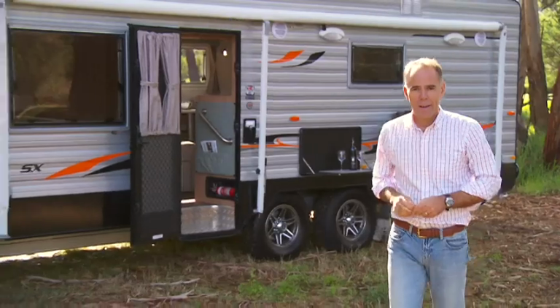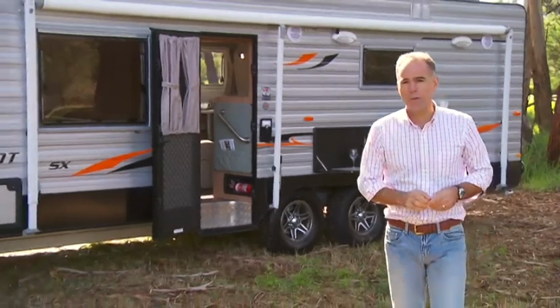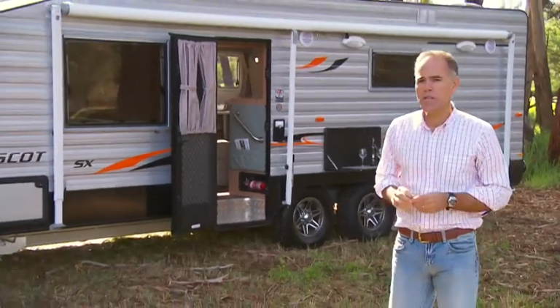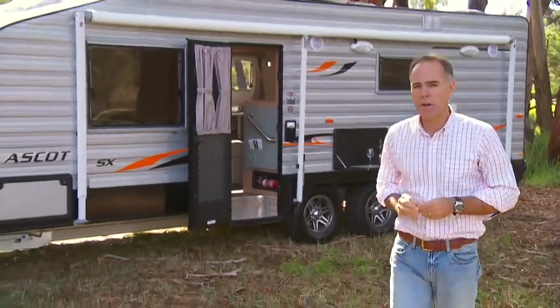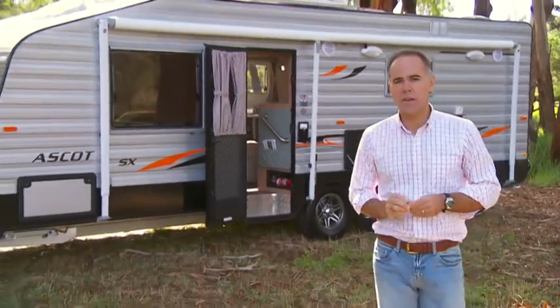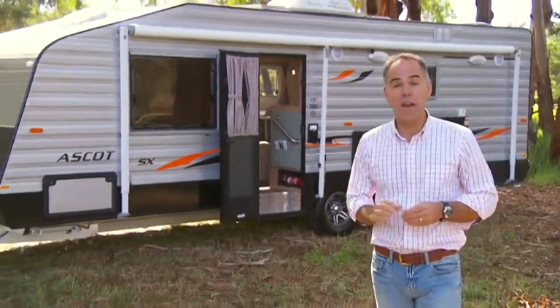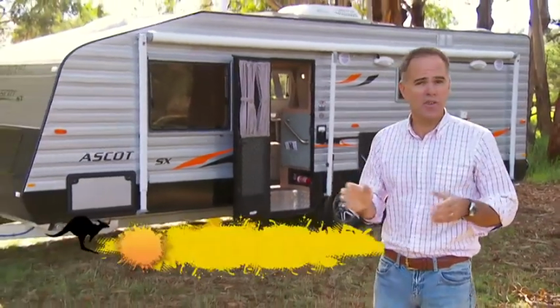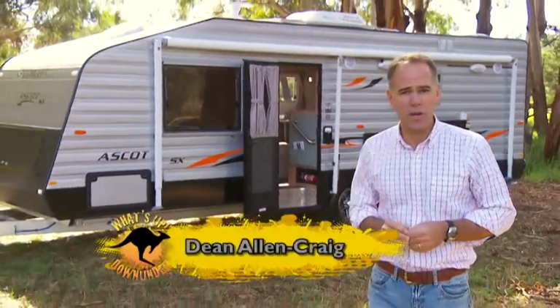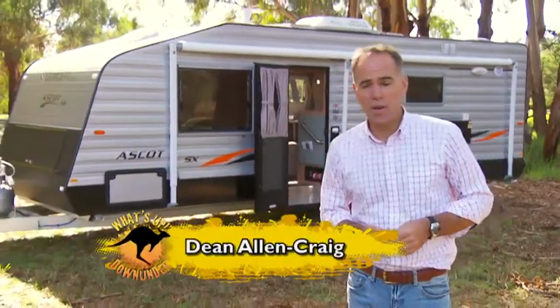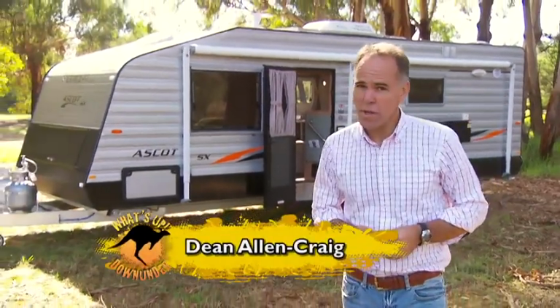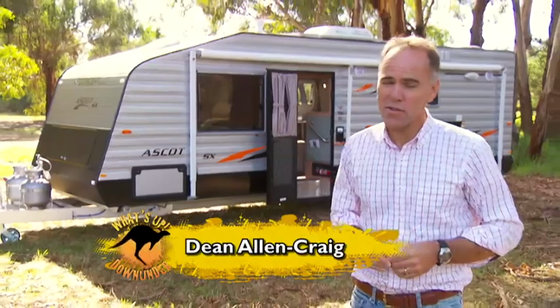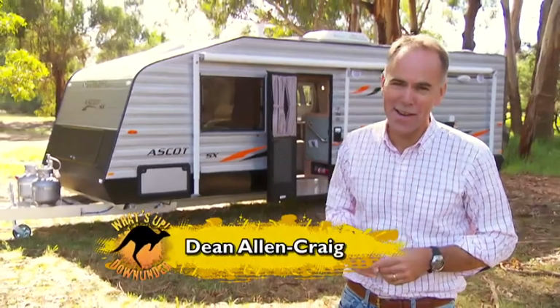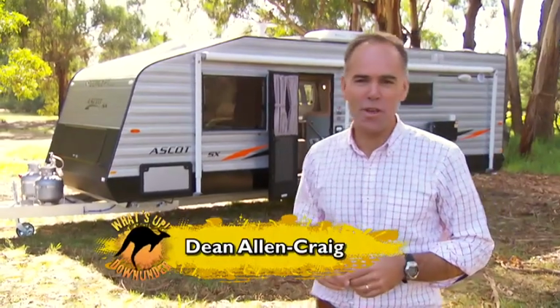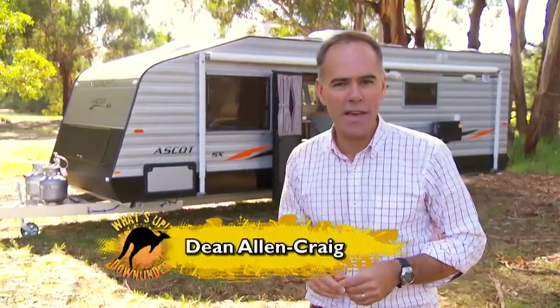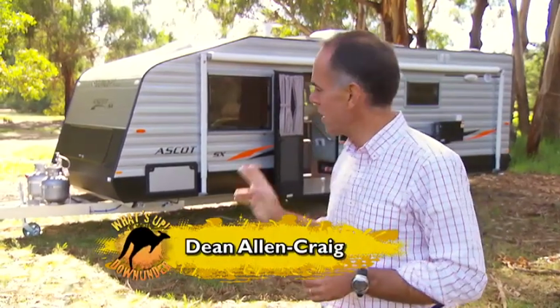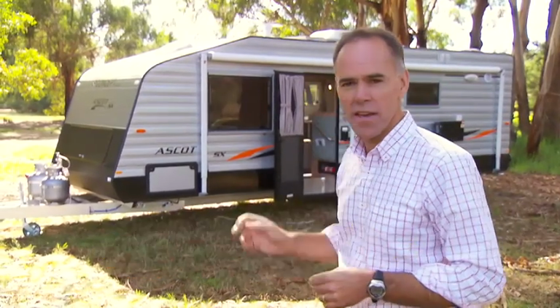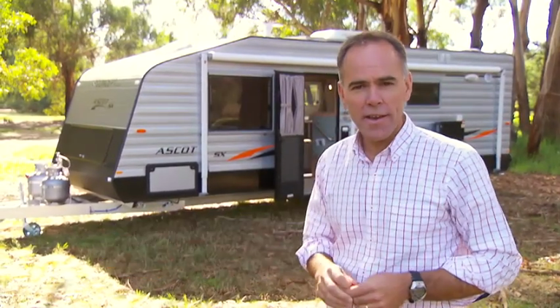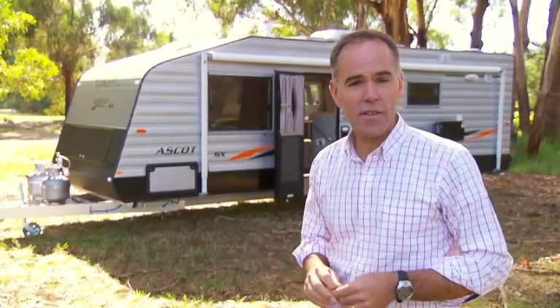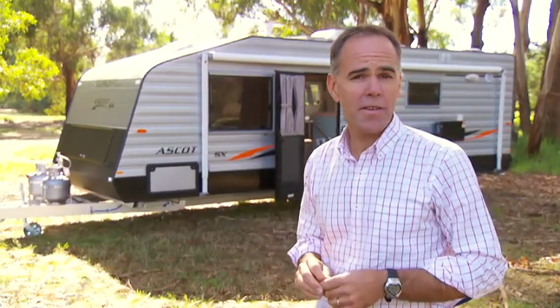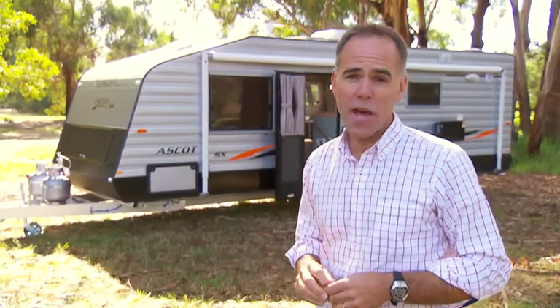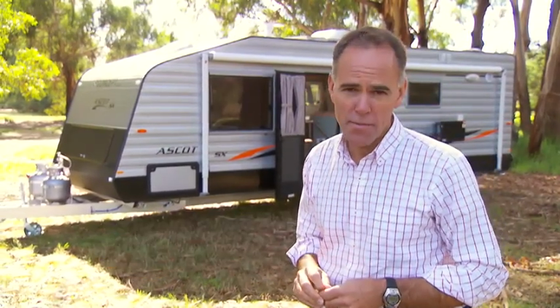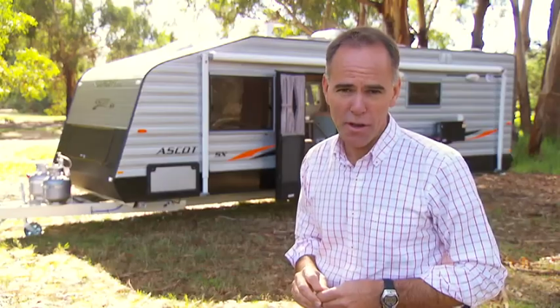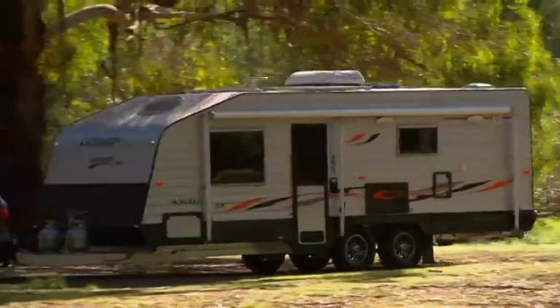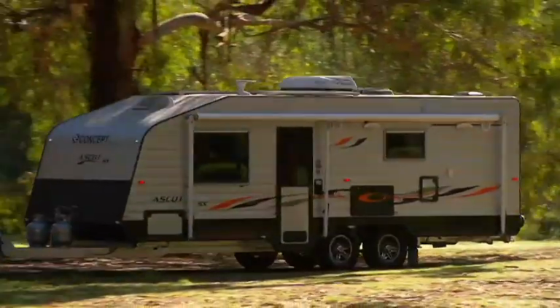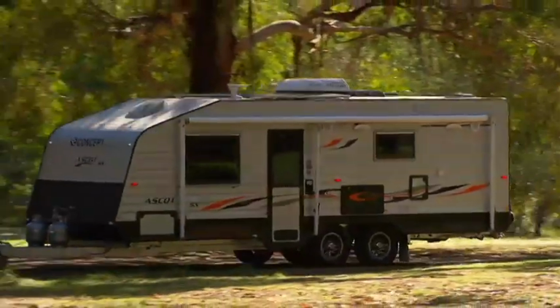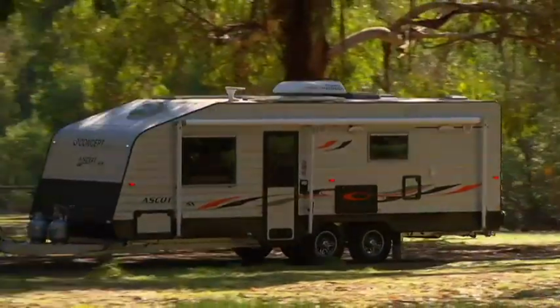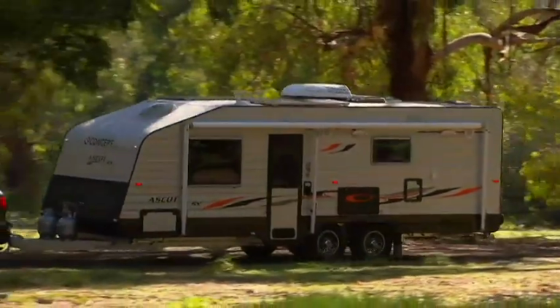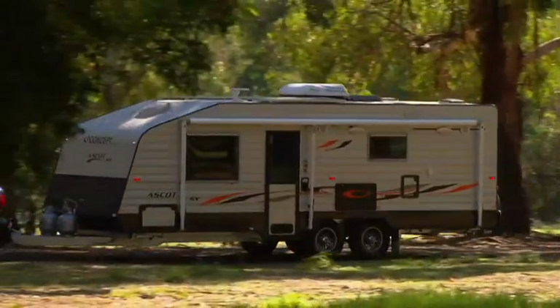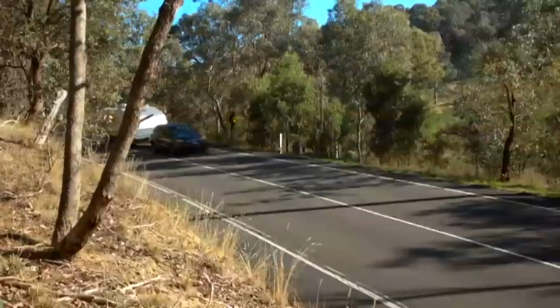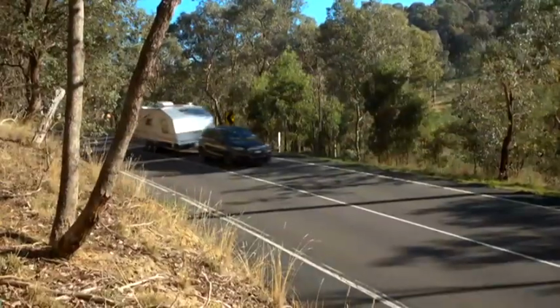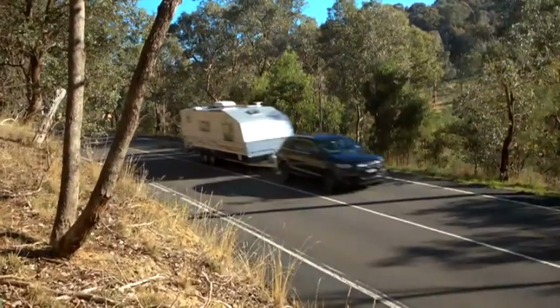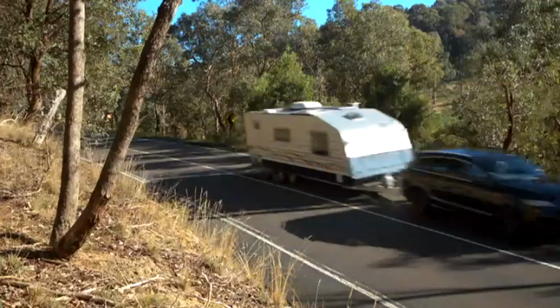With over 30 years experience in design and construction, Concept Caravans is delighted to bring you the Ascot SX. It's the latest and most up-to-date model in the Ascot range. This is undoubtedly one of the finest touring caravans around.